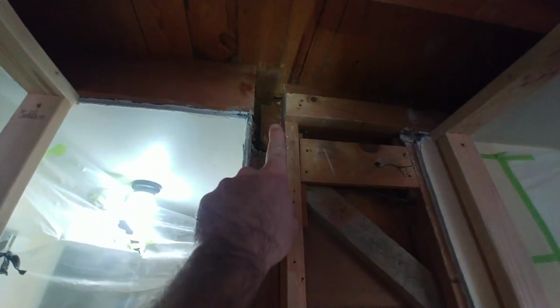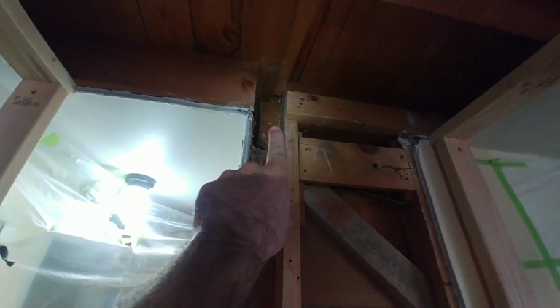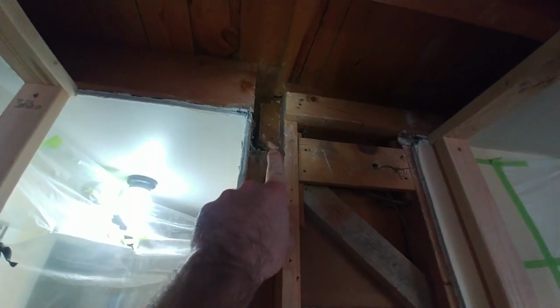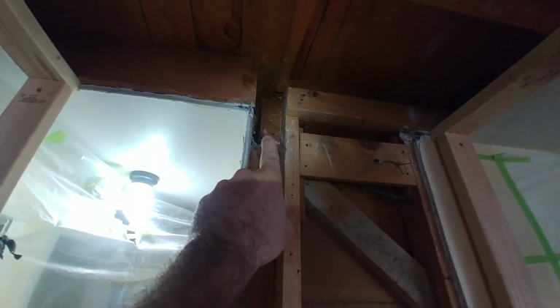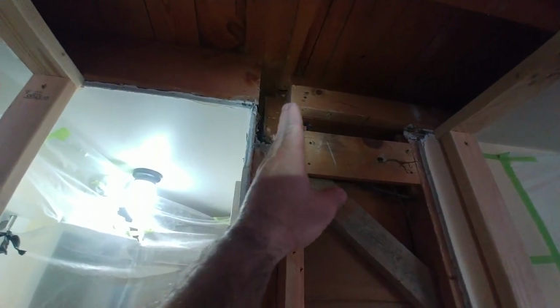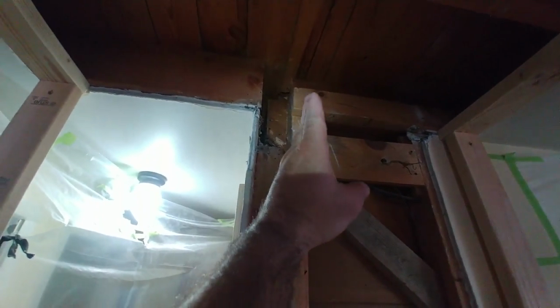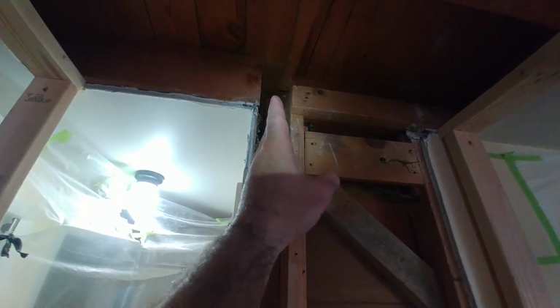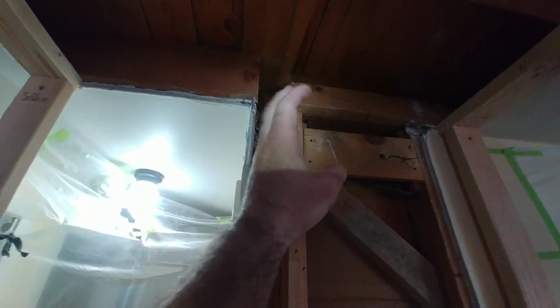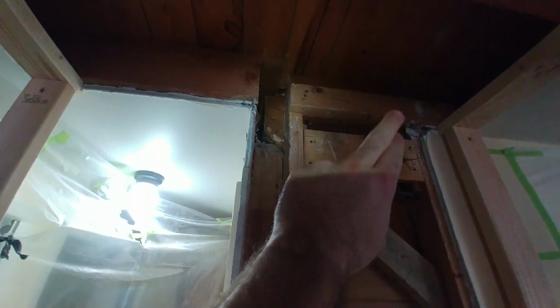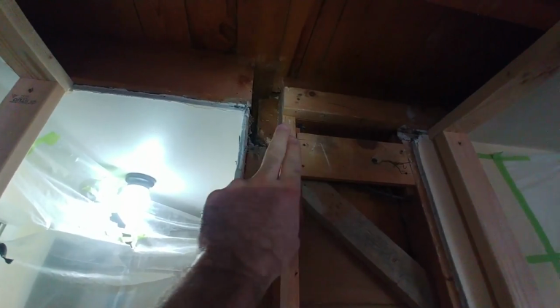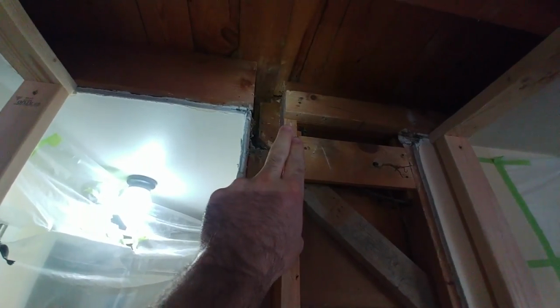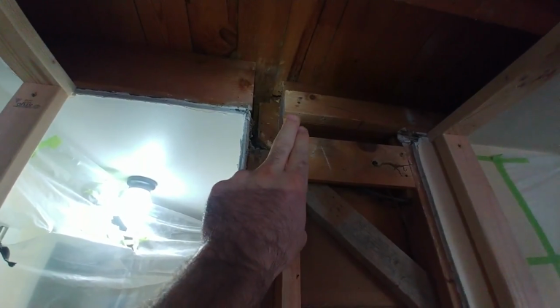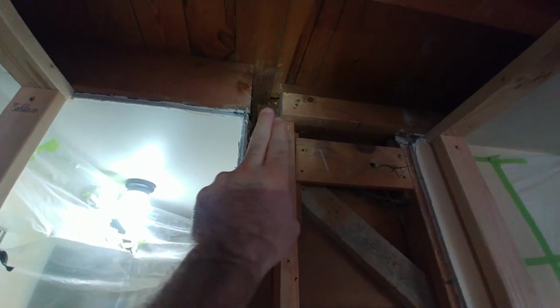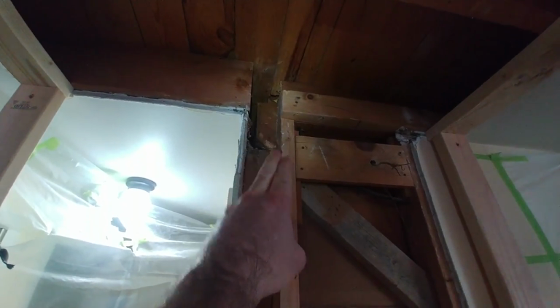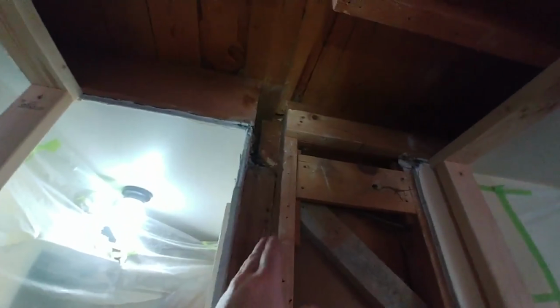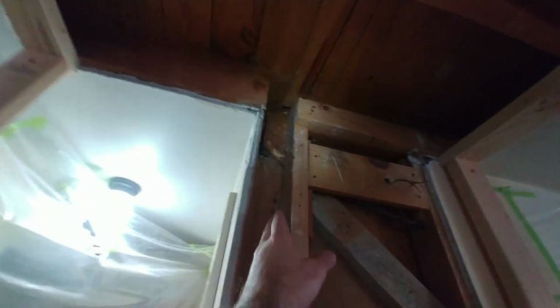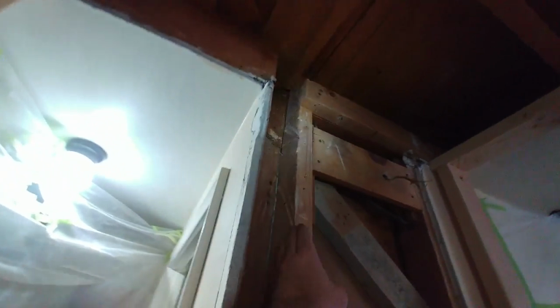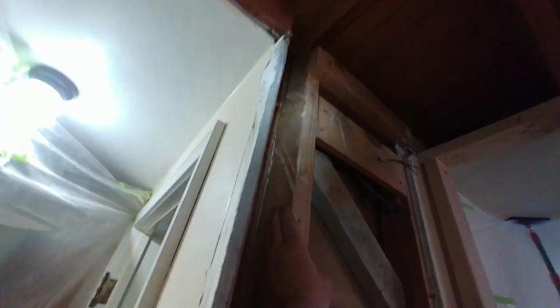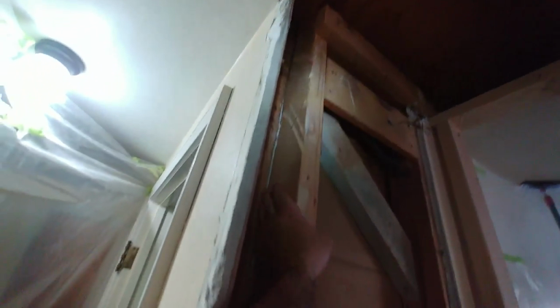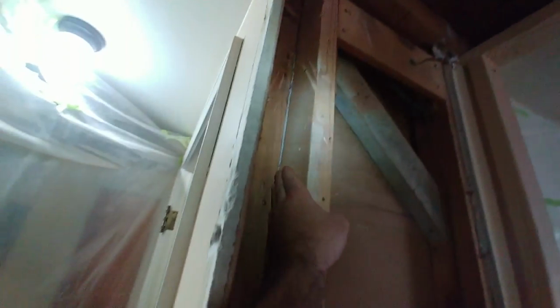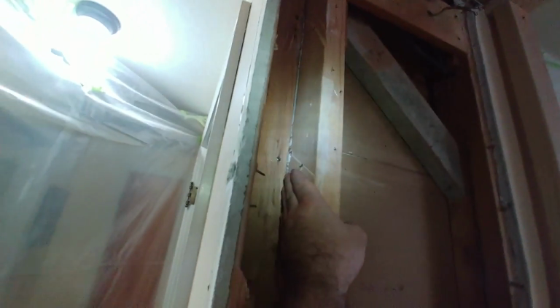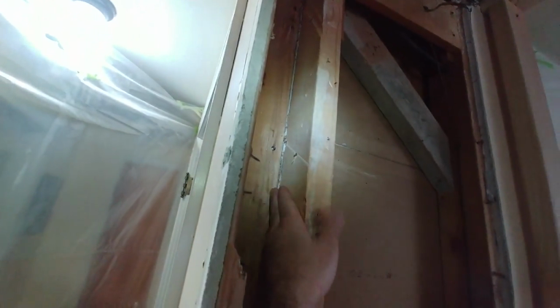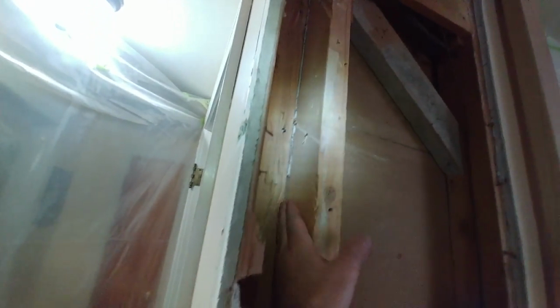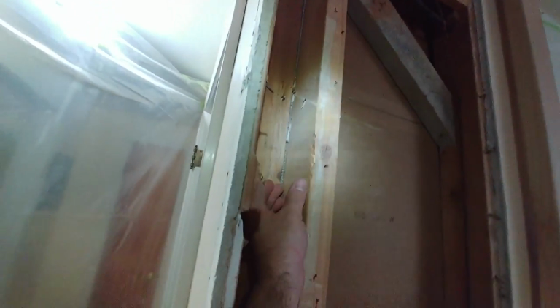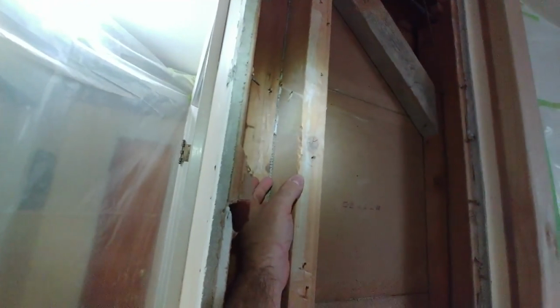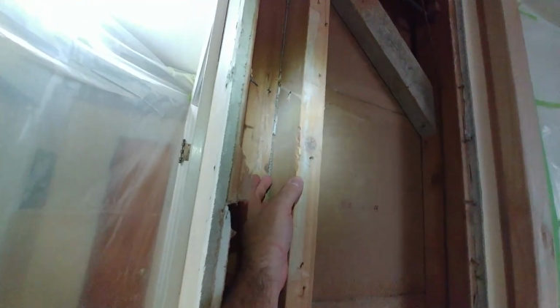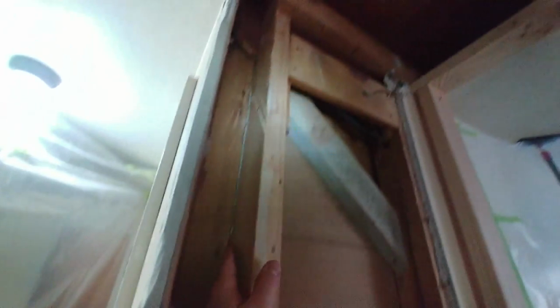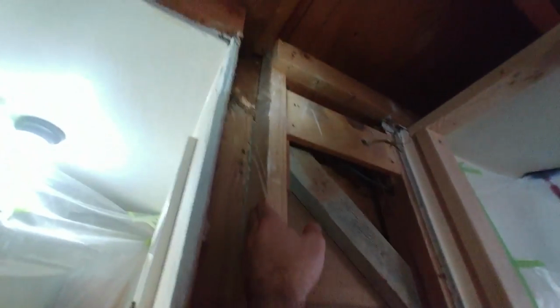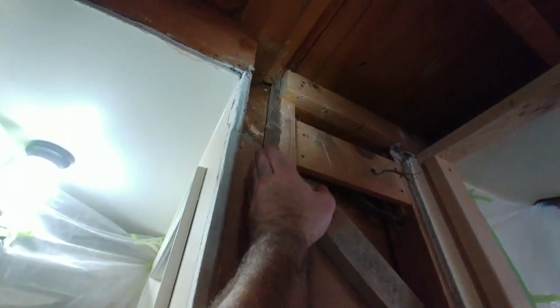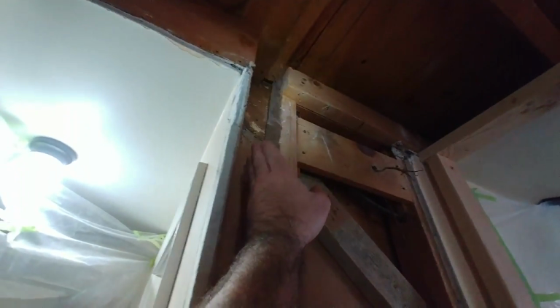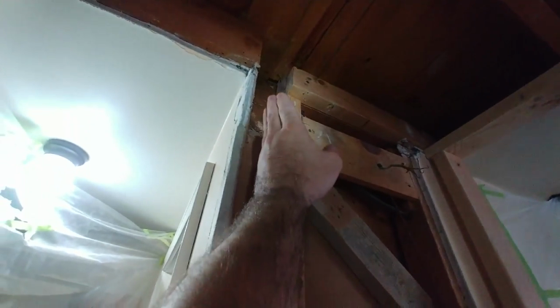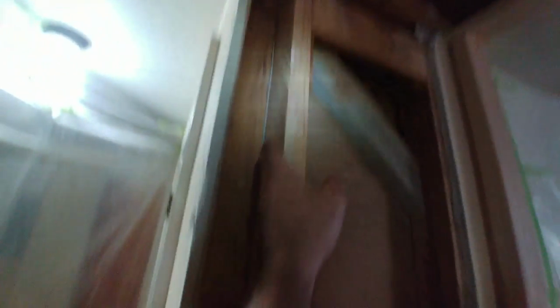I removed the long ends of the pair of floor joists that were supporting the edge of the stairwell. Now there's a clear cavity — a complete three and a half inch, two-by-four depth all the way through.